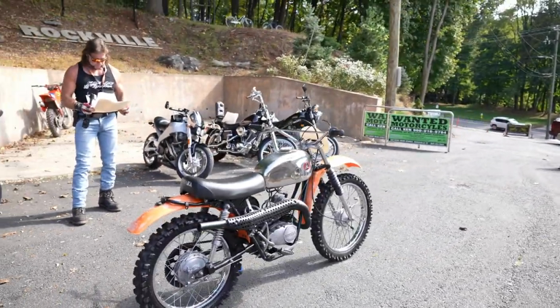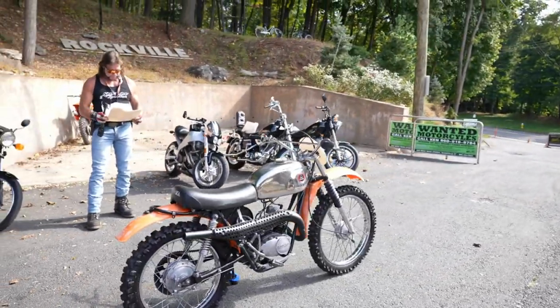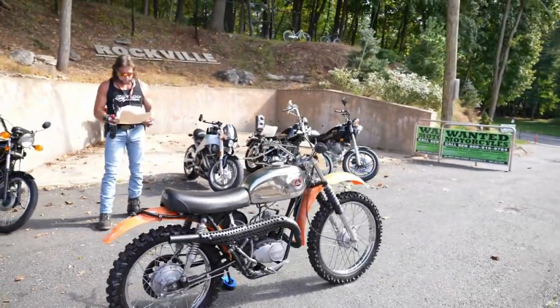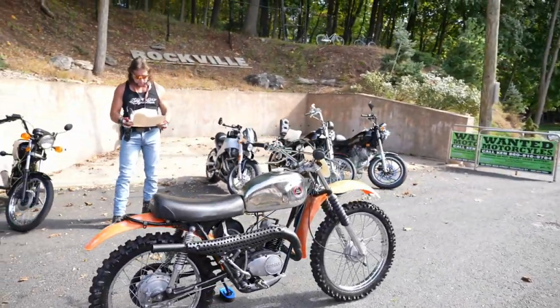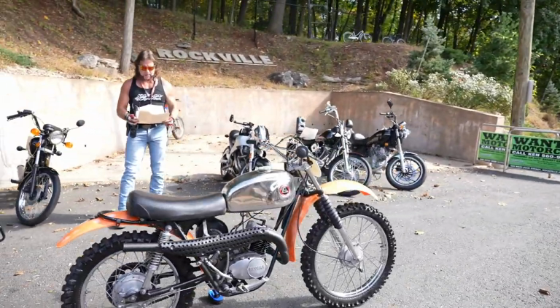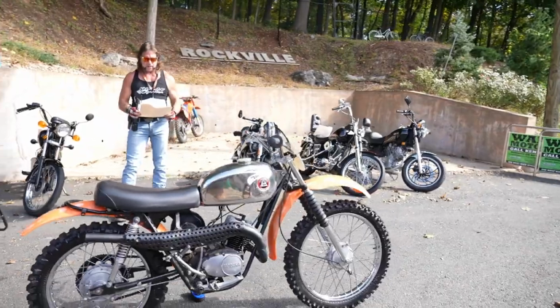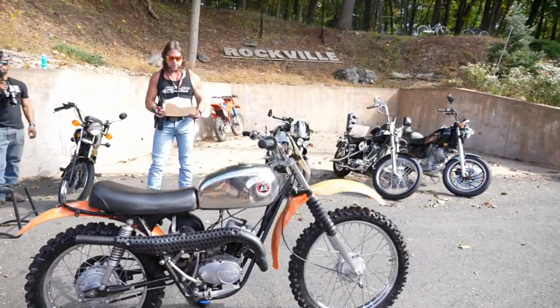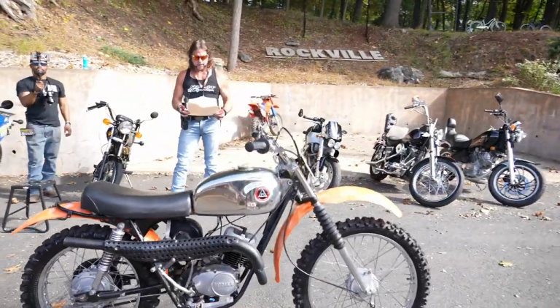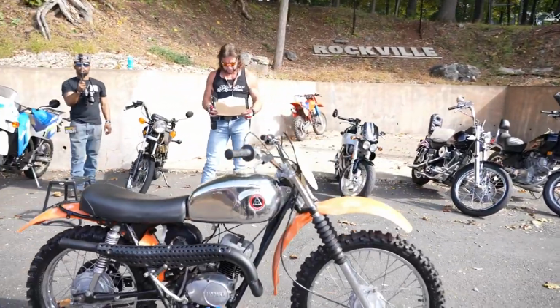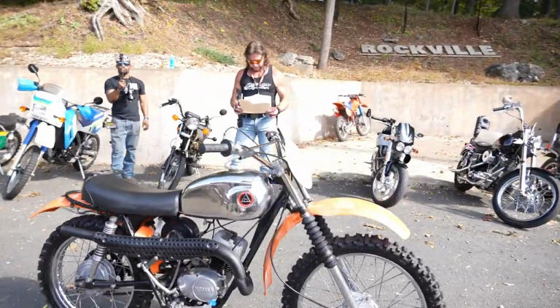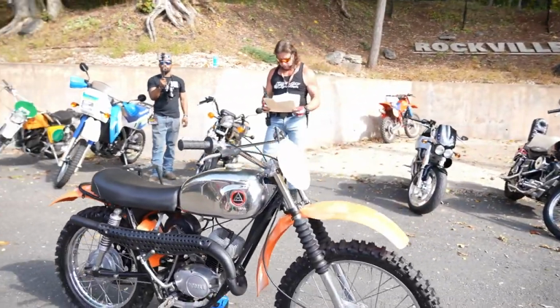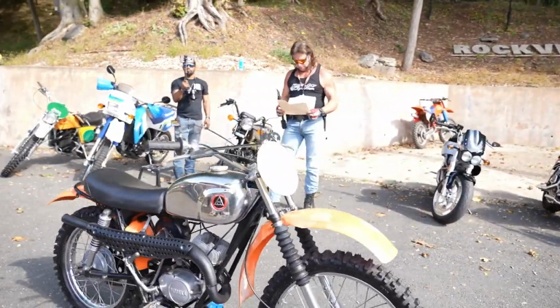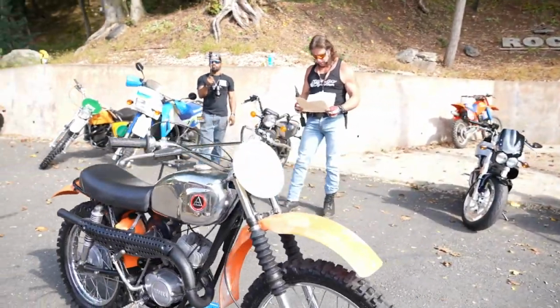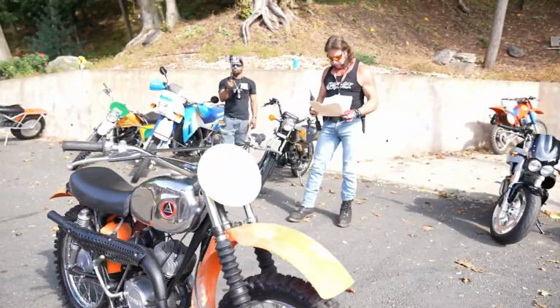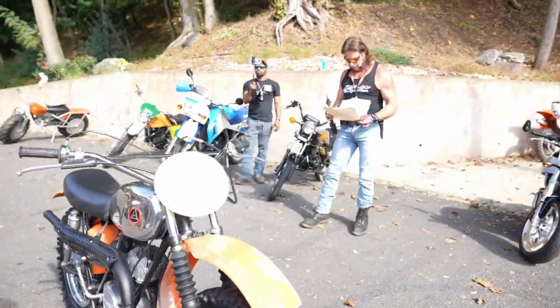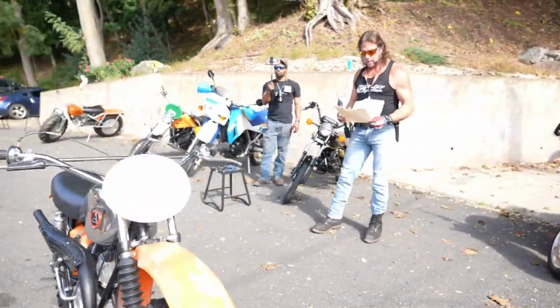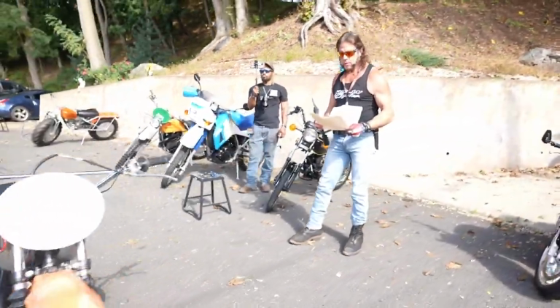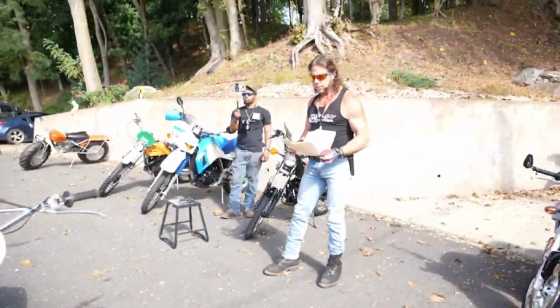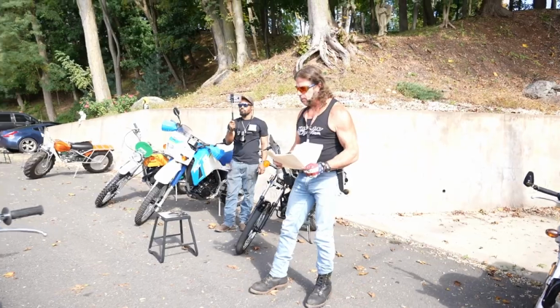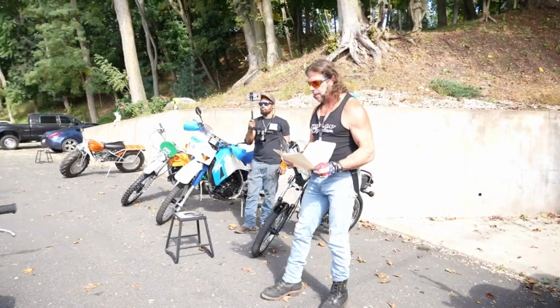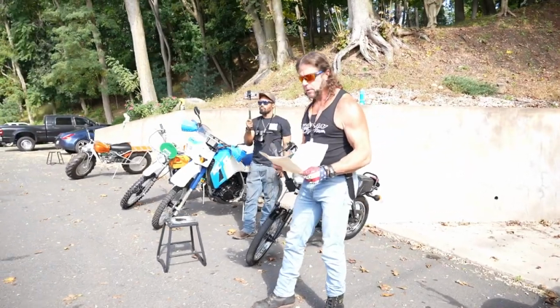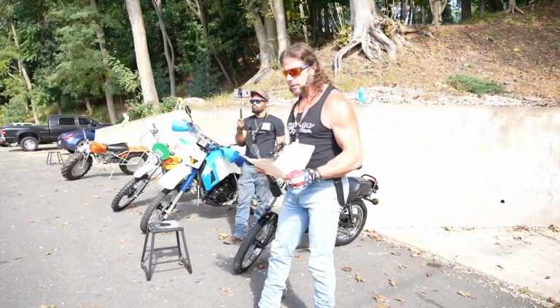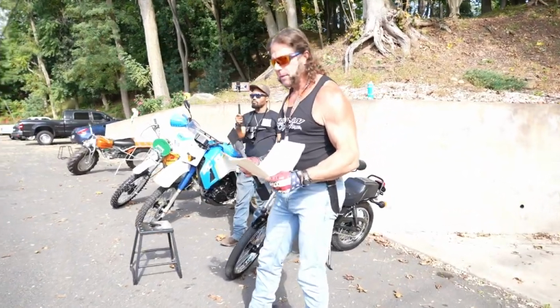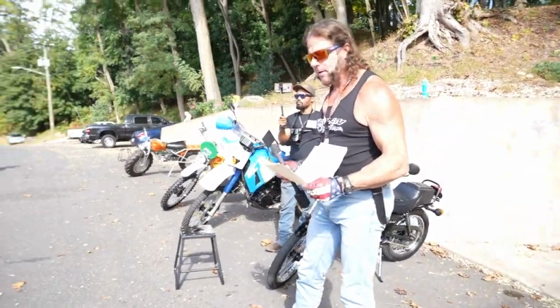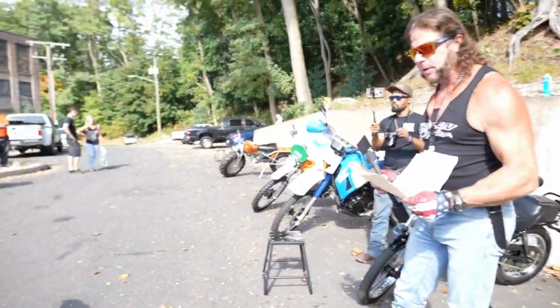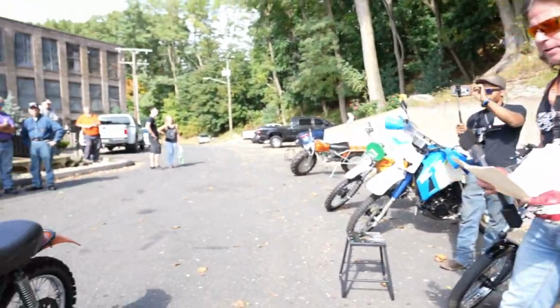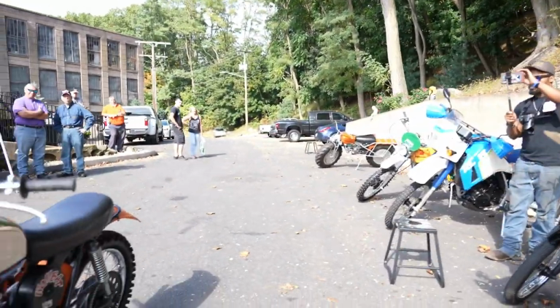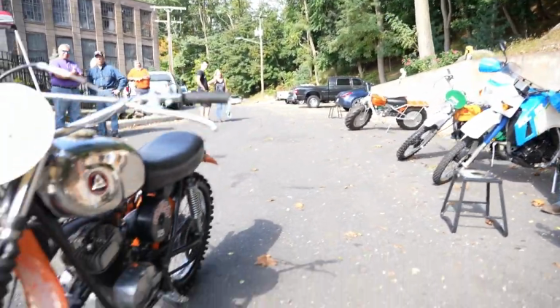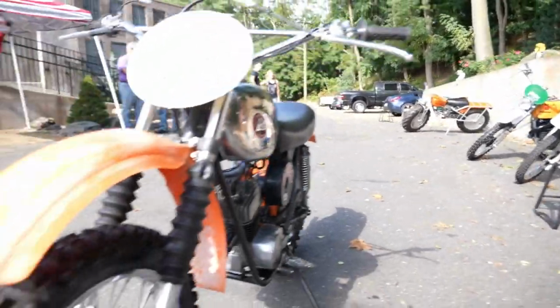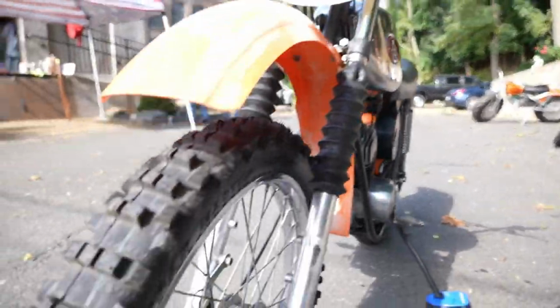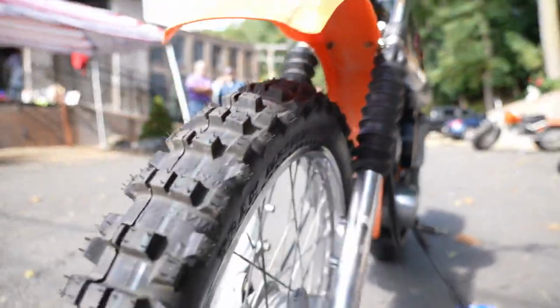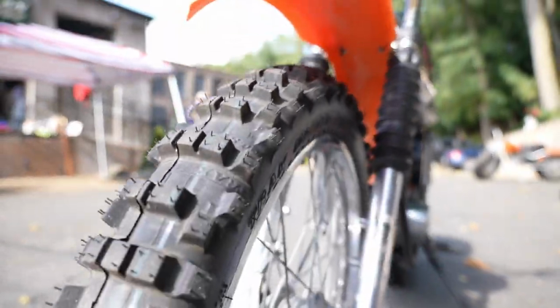It's running Sunoco 91 ethanol-free fuel with Belray two-stroke oil. Also put on a brand new set of tires — zoom in on the hairy nubs on the front tire. Just something about a brand new set of off-road tires.